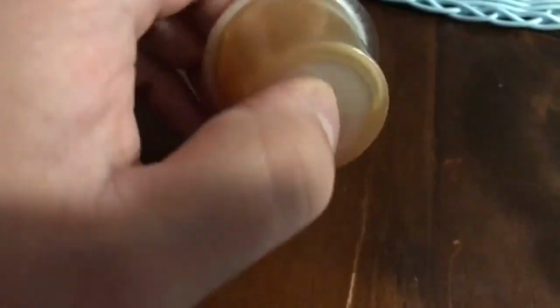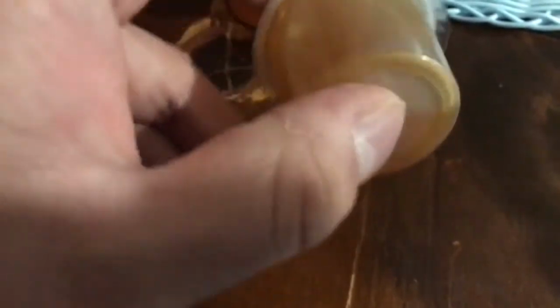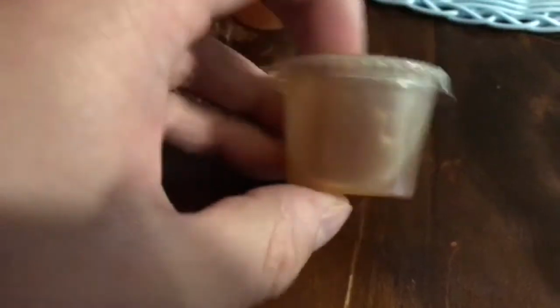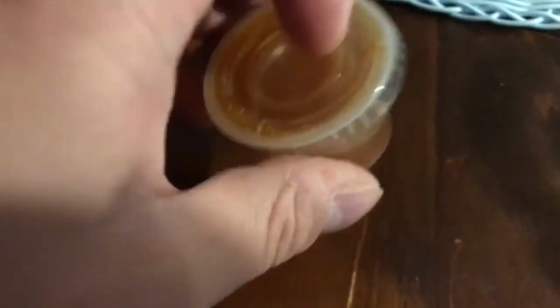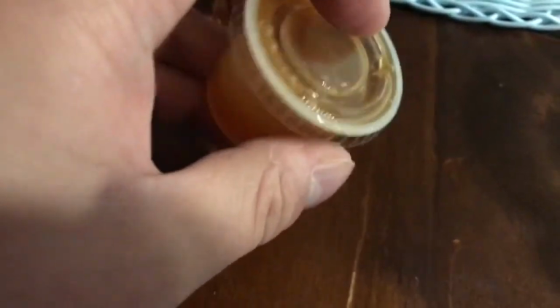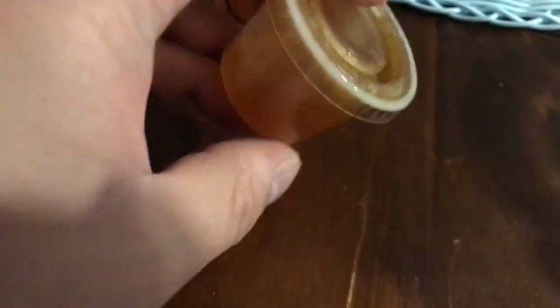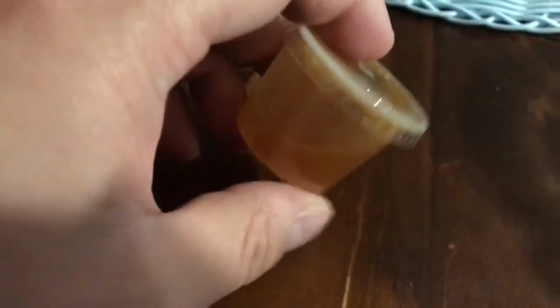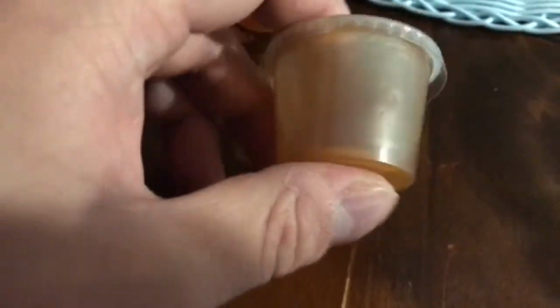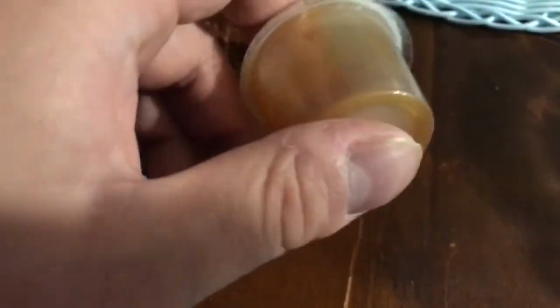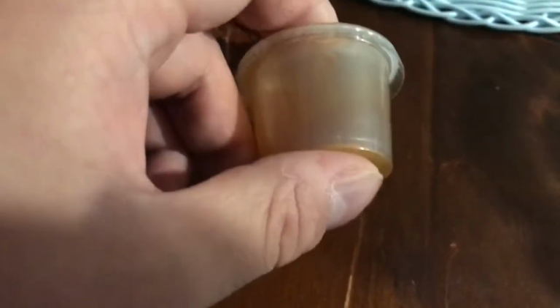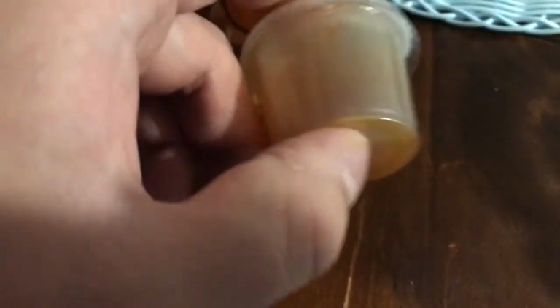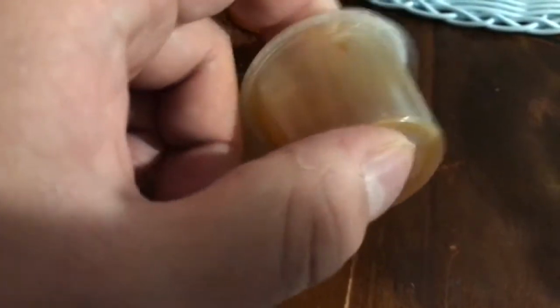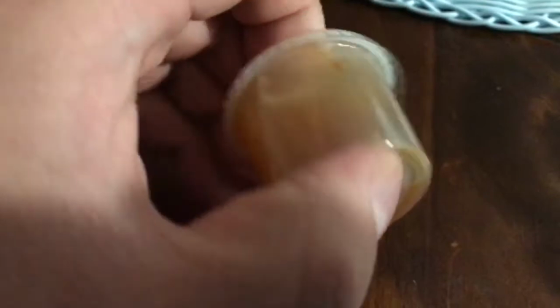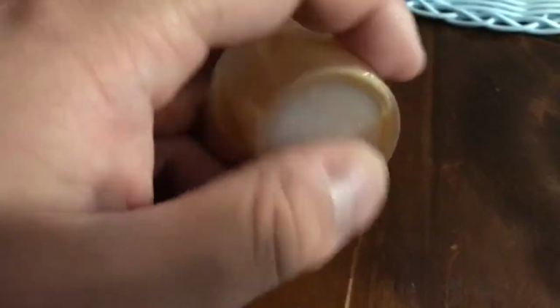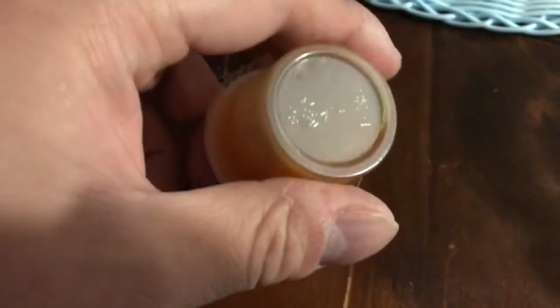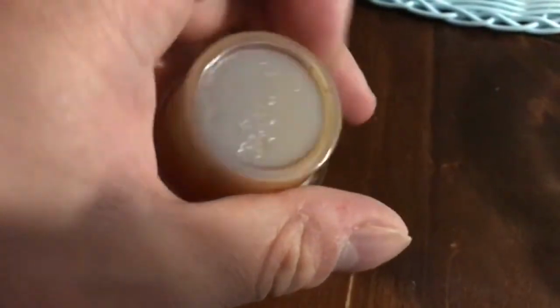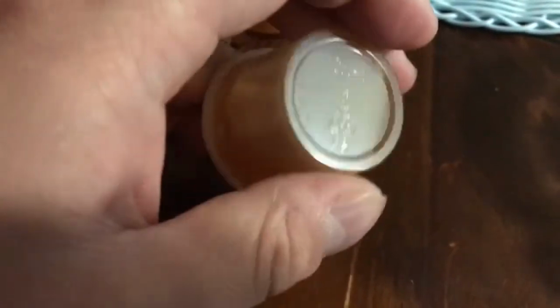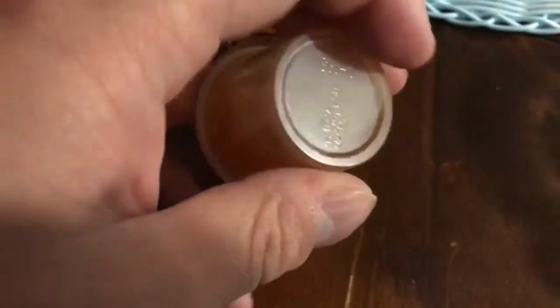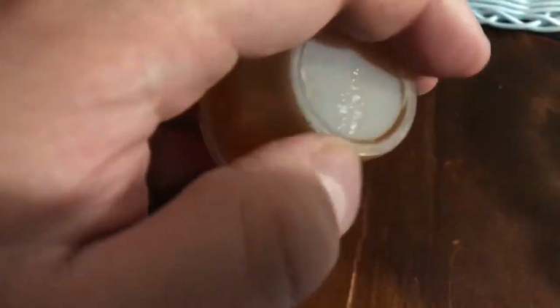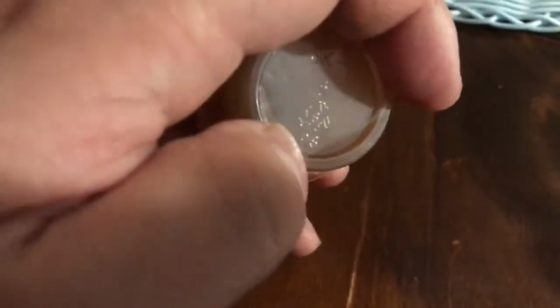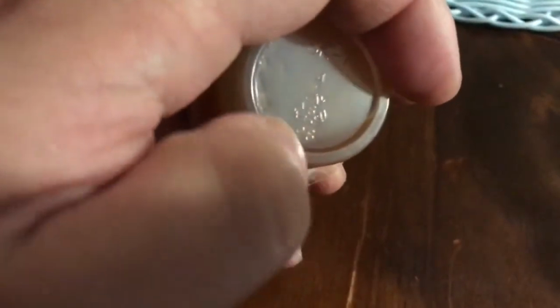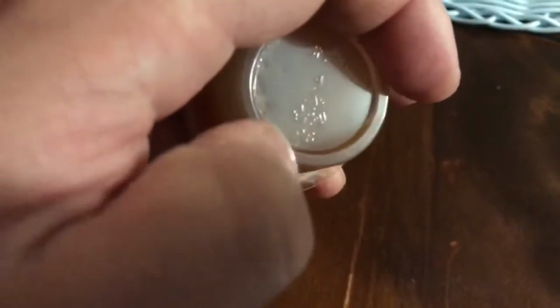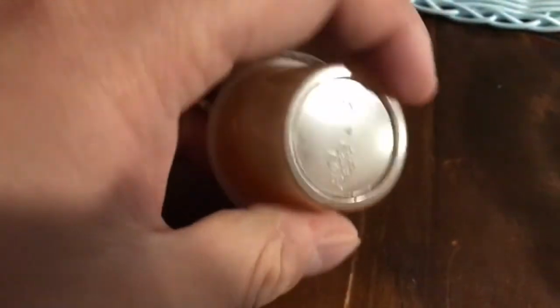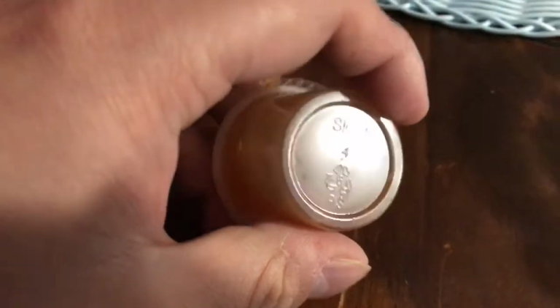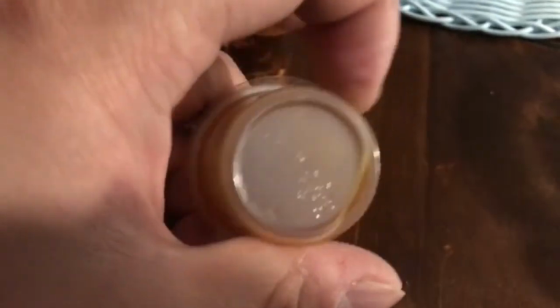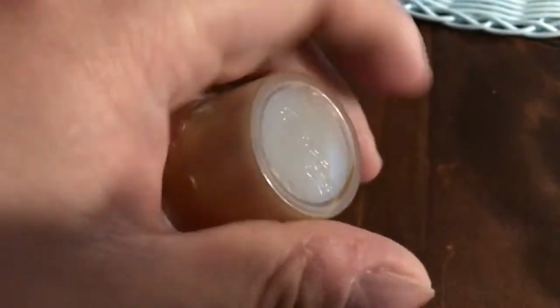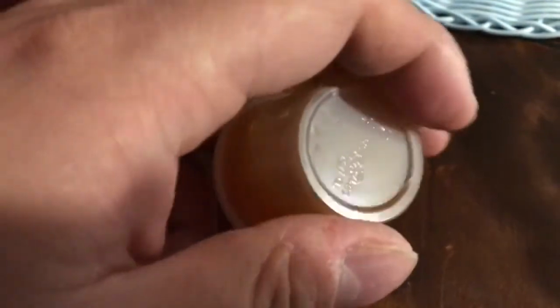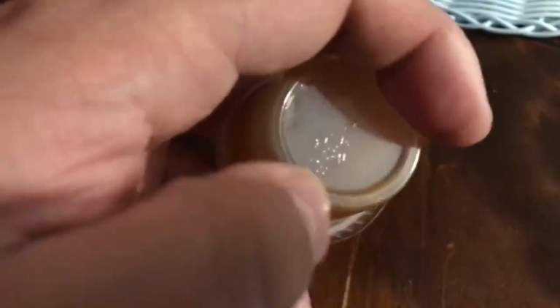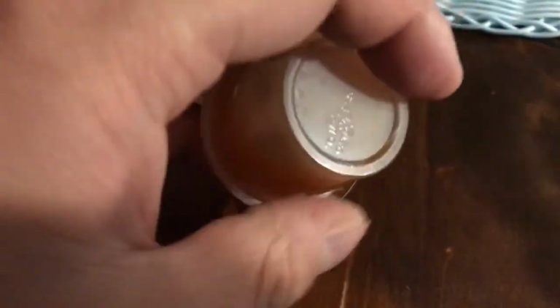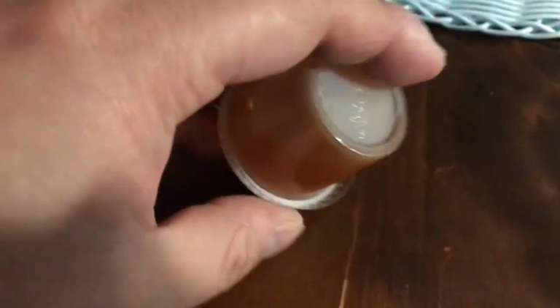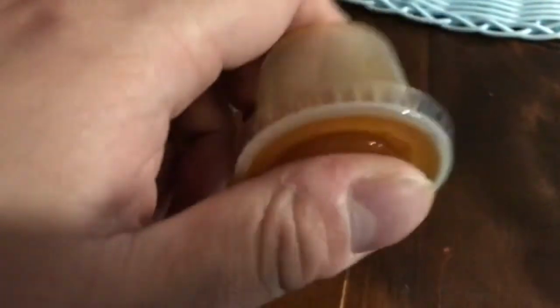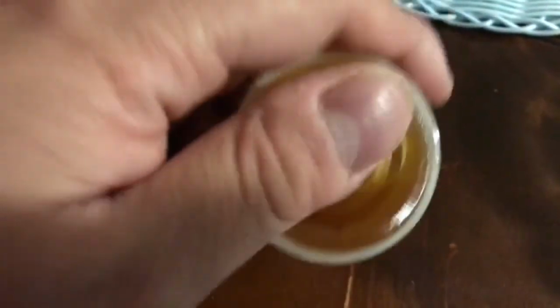So that's how you tell what a disposable cup is made of — it could be polystyrene, polyethylene, or polypropylene. Now you know how to tell between these three different disposable cups, even if they don't have a triangle number or a type of plastic labeled on them.